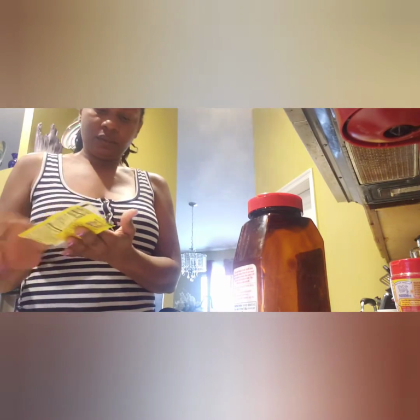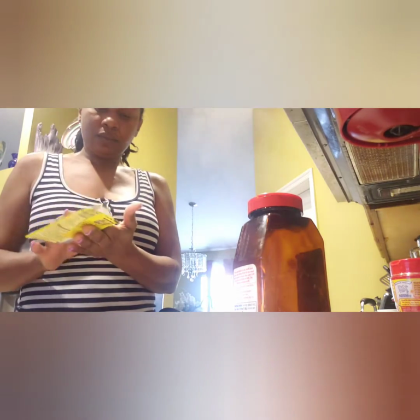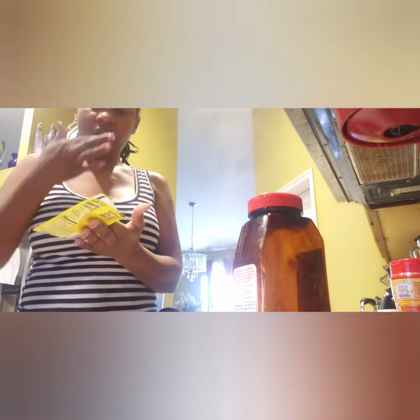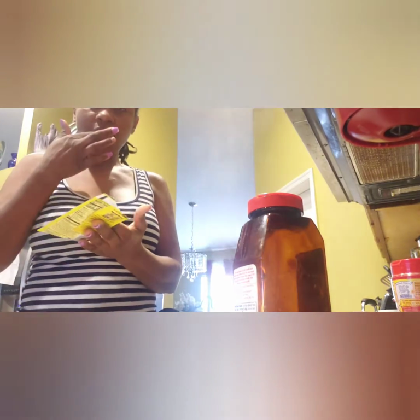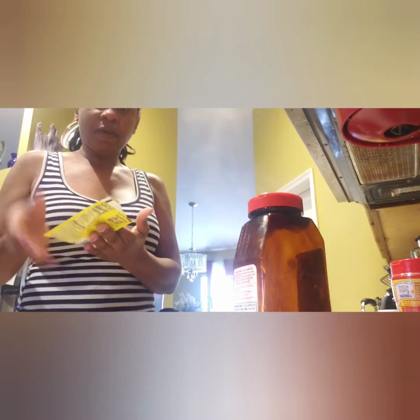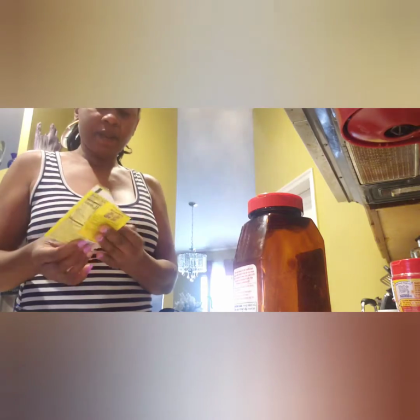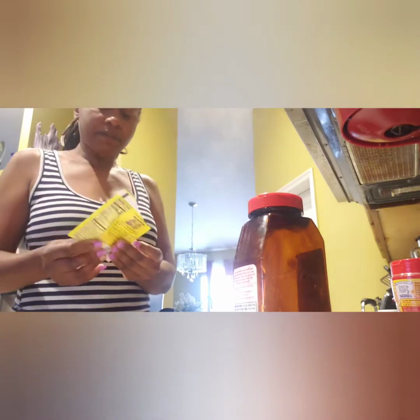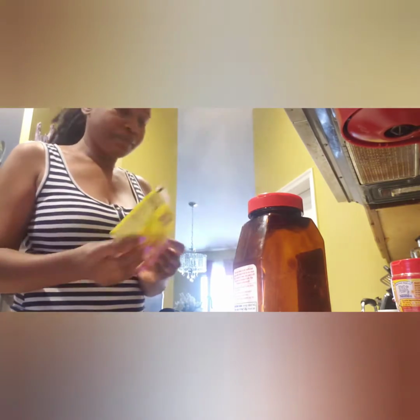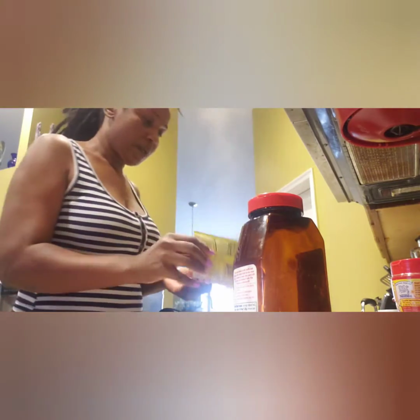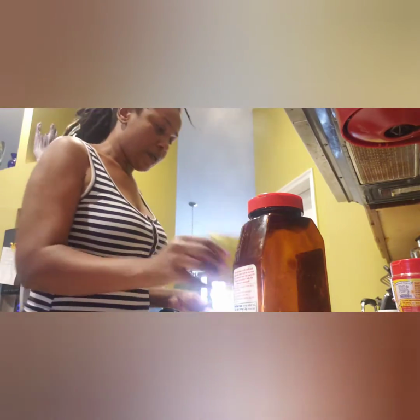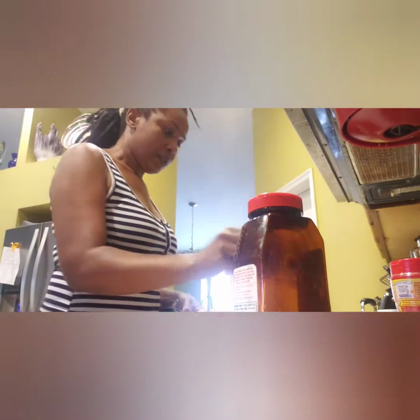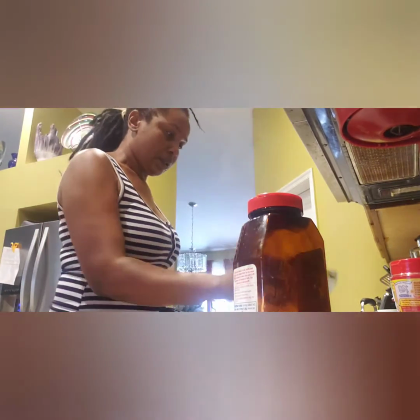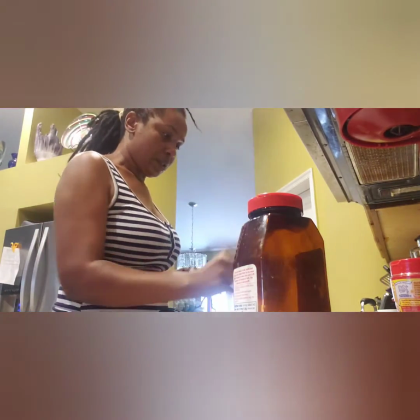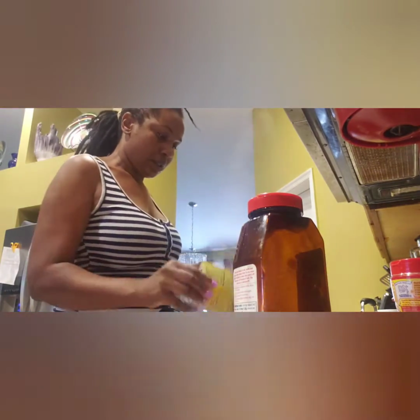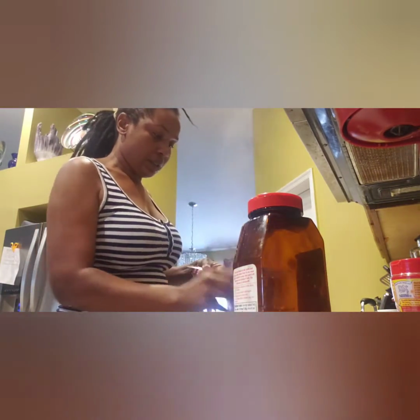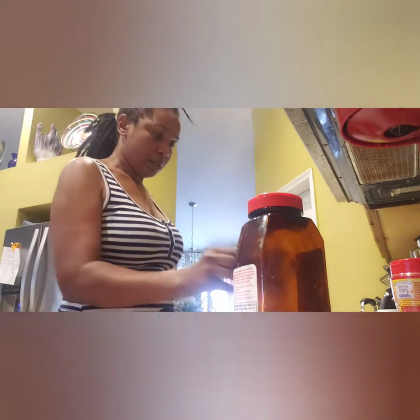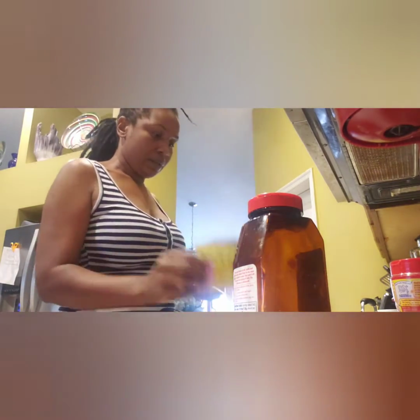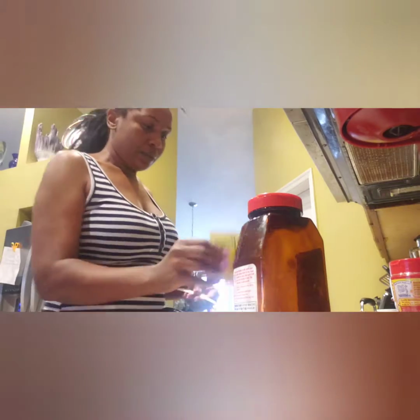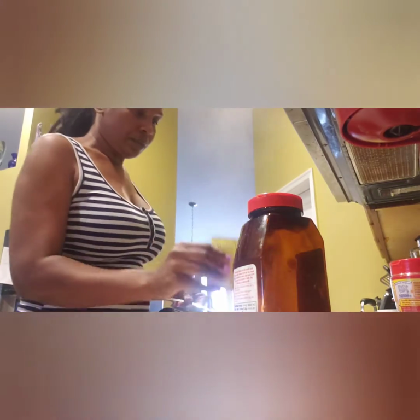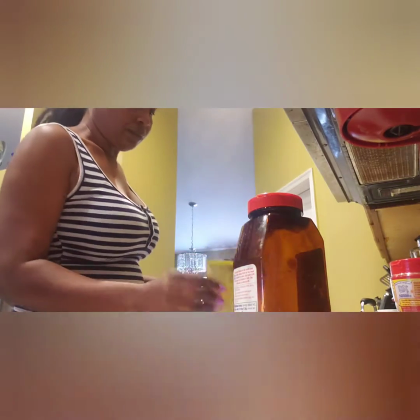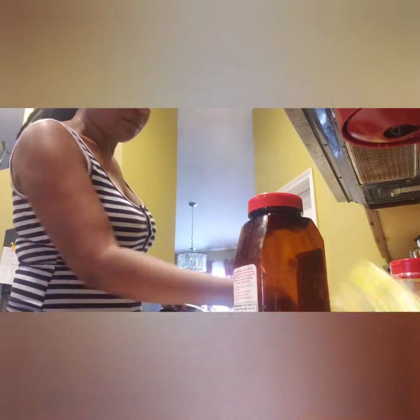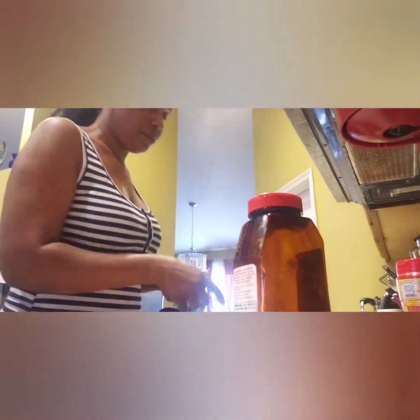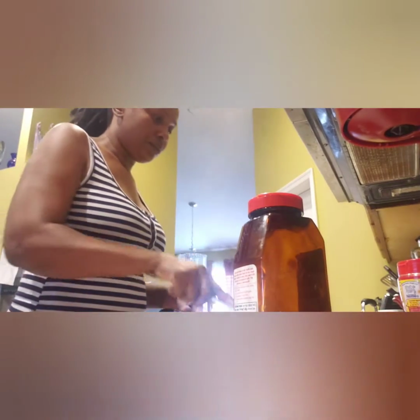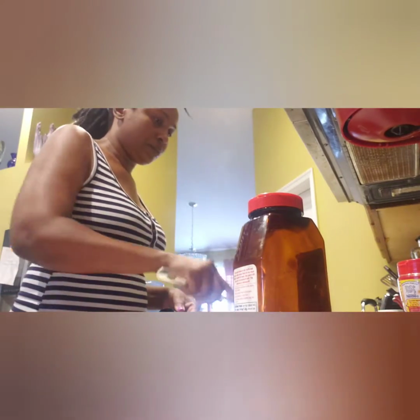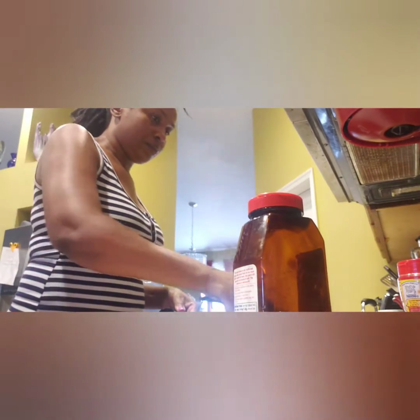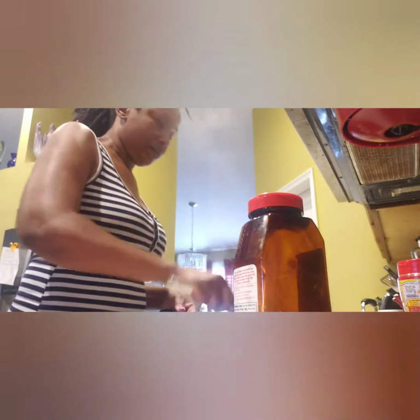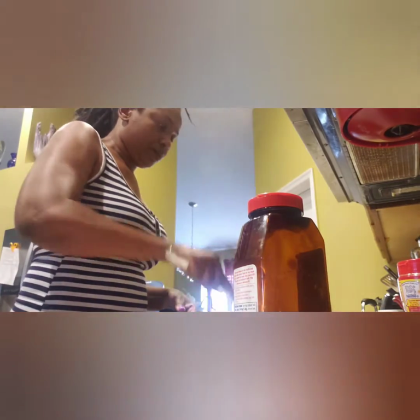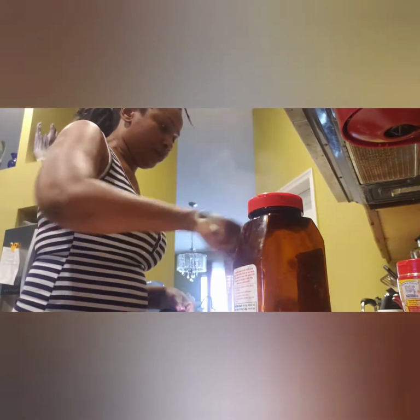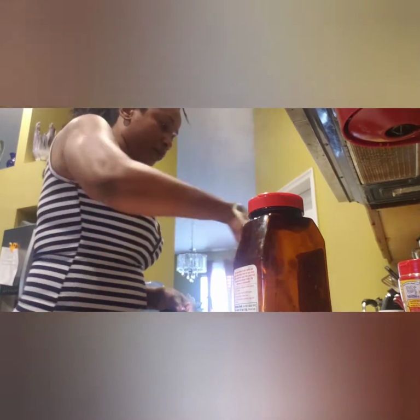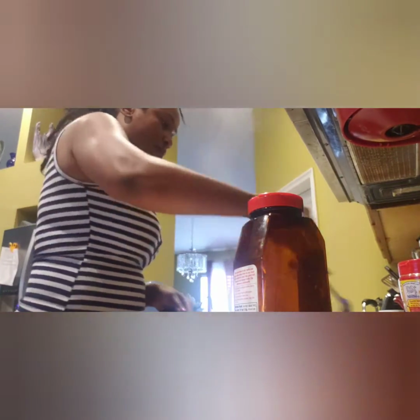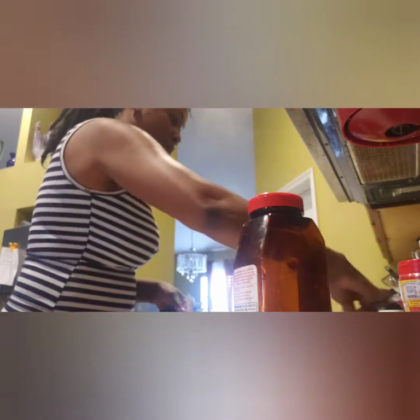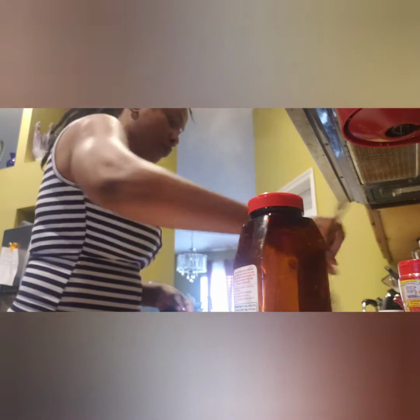Anyway, I'm tasting the other seasoning to see how salty it is. It's not bad, so I'm going to pour it in and I'm going to use some of my Larry seasoning salt in it too, and mix it all up.